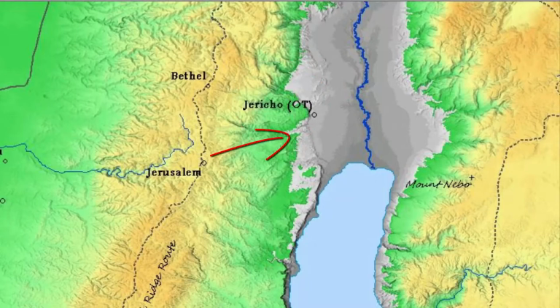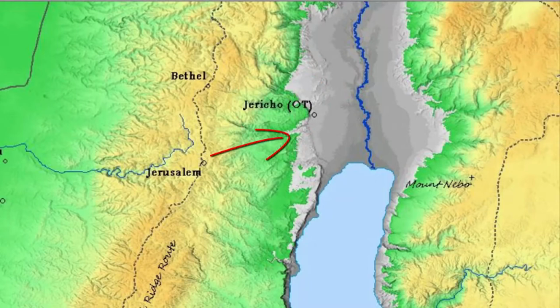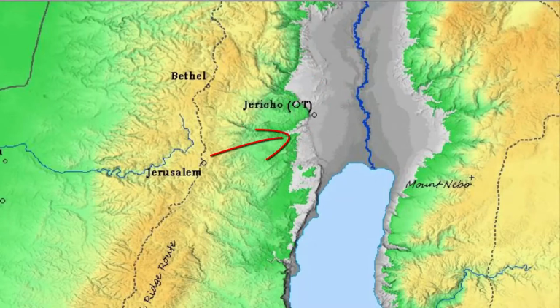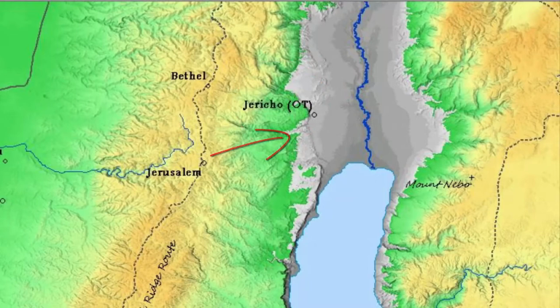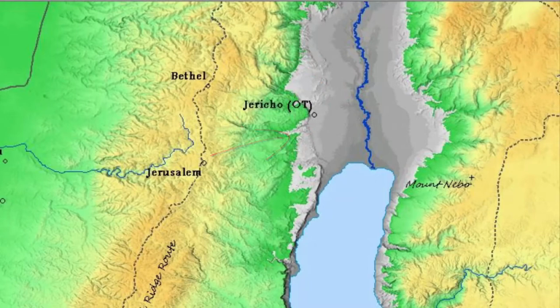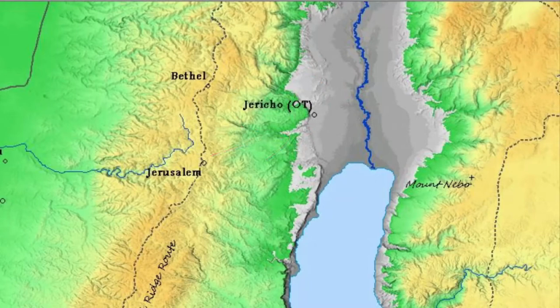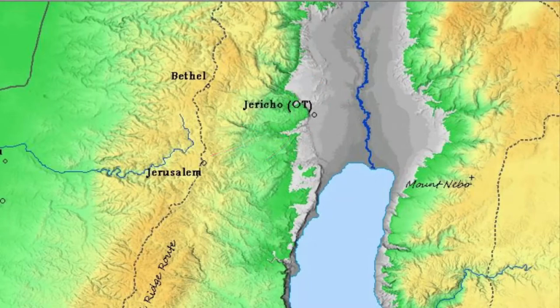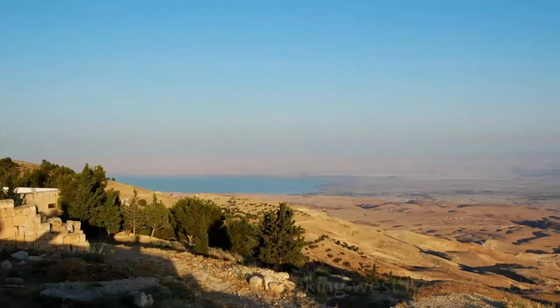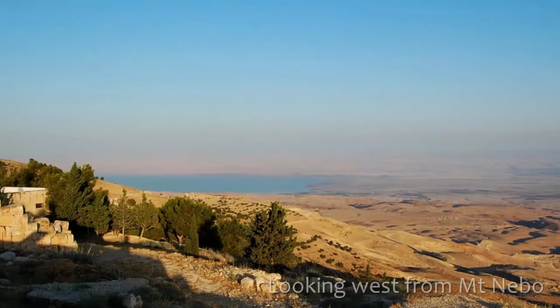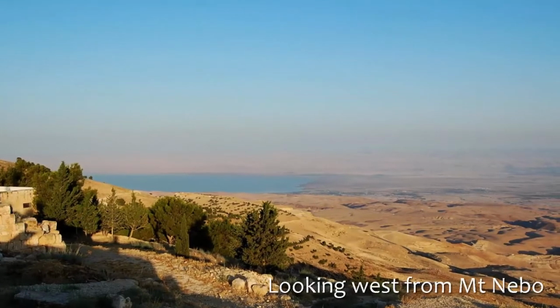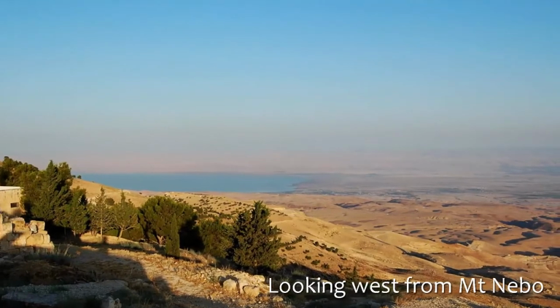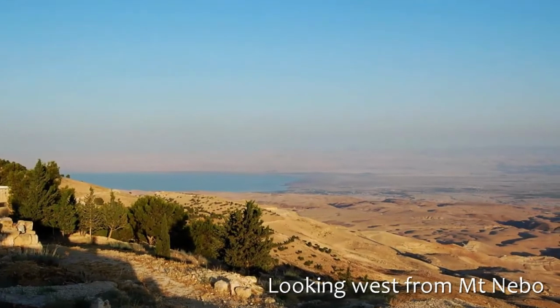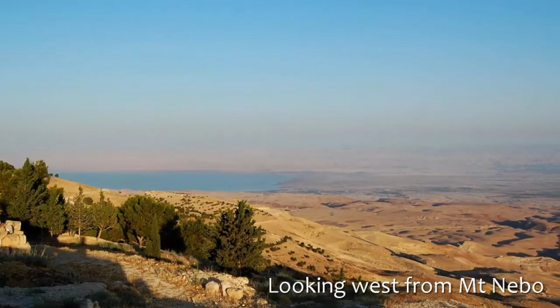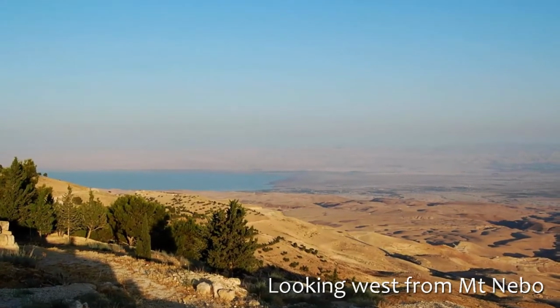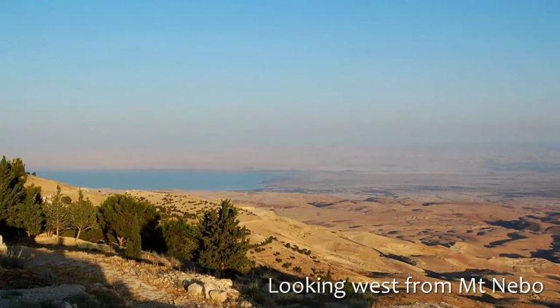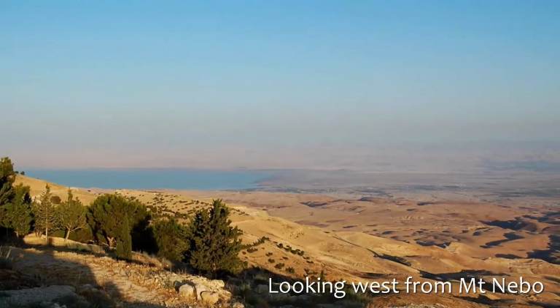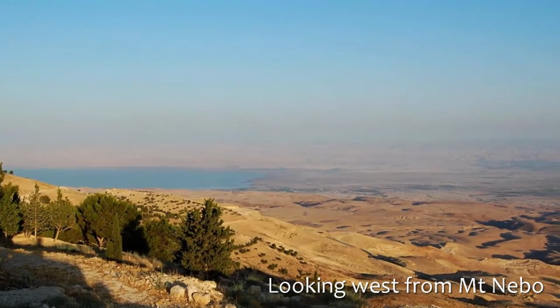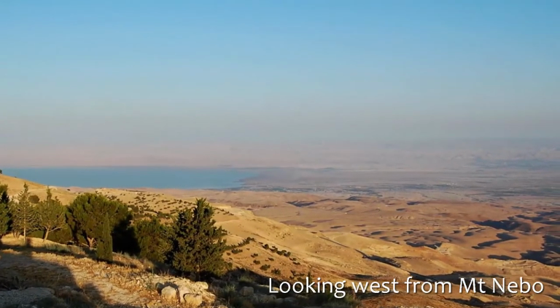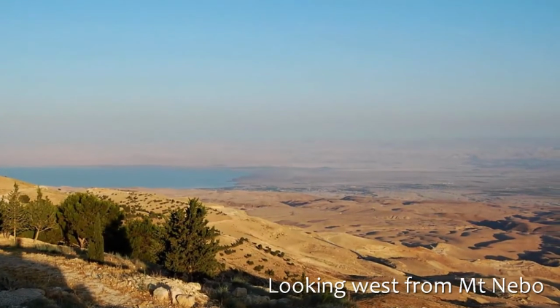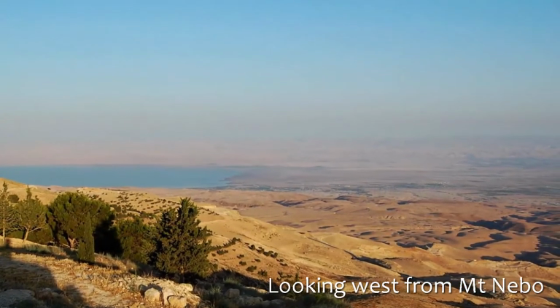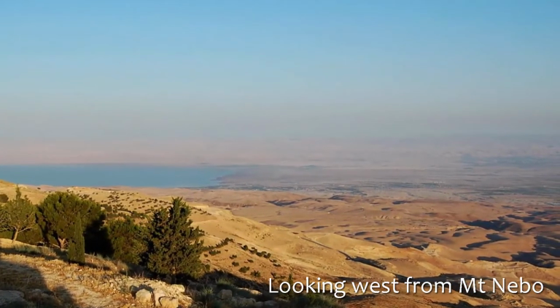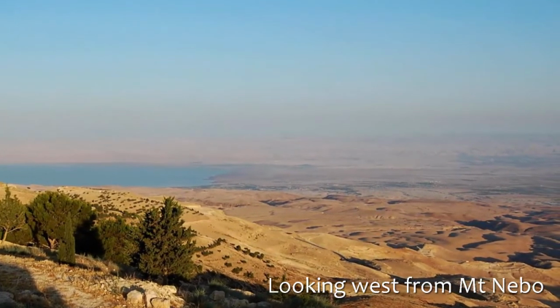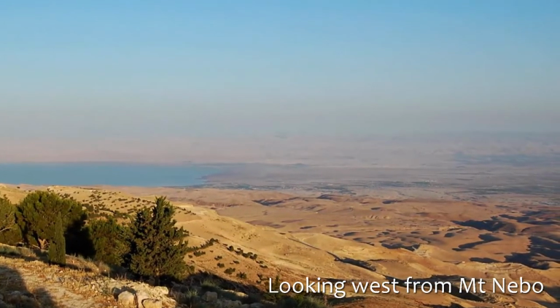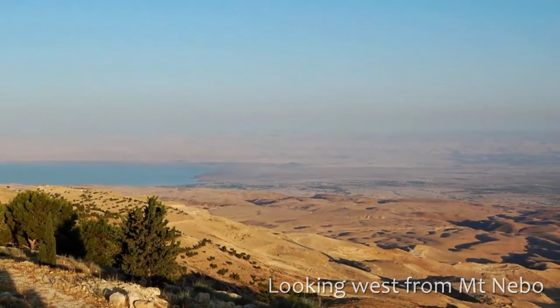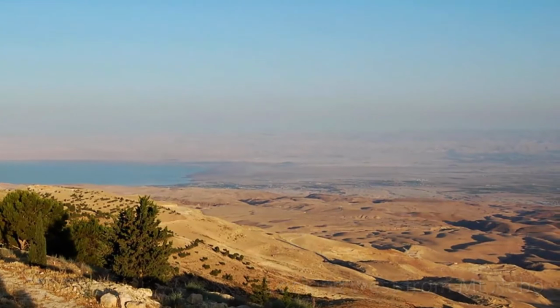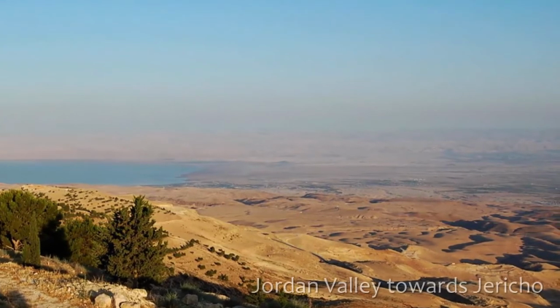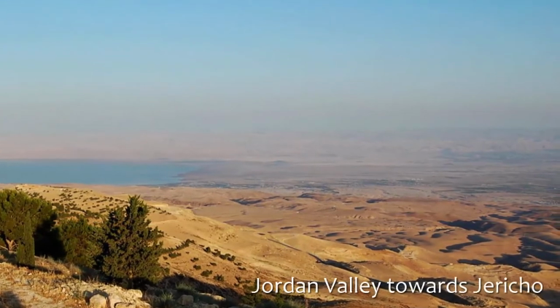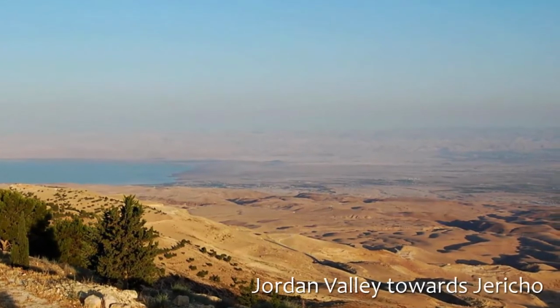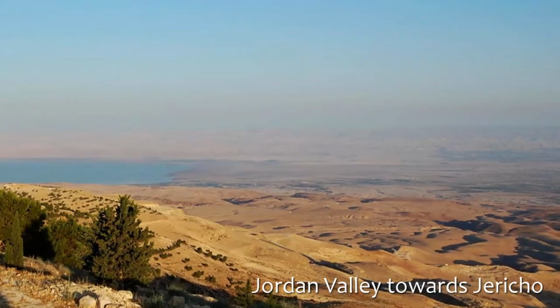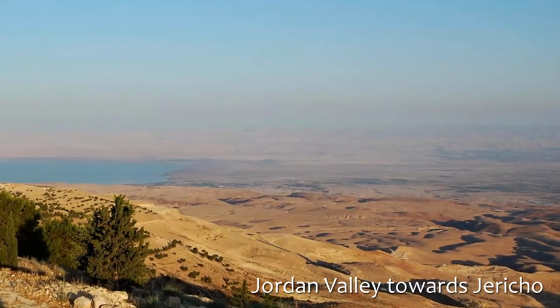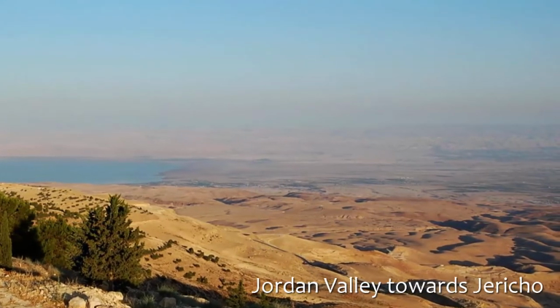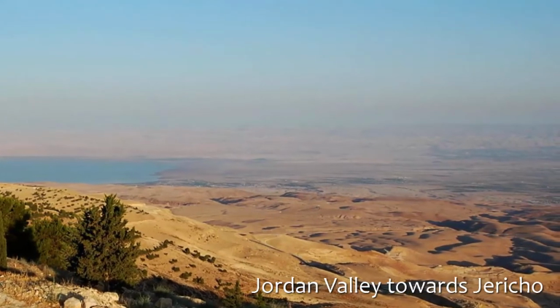The Jordan Valley and the steepness of the hills beyond it provided more than a psychological barrier for Joshua and the Israelites entering the Promised Land.